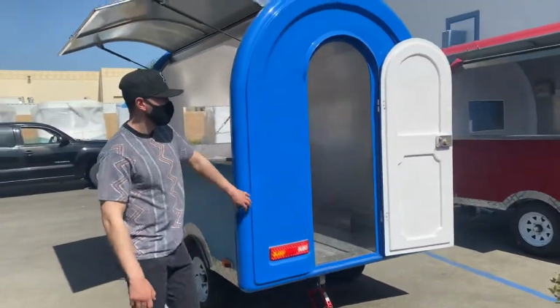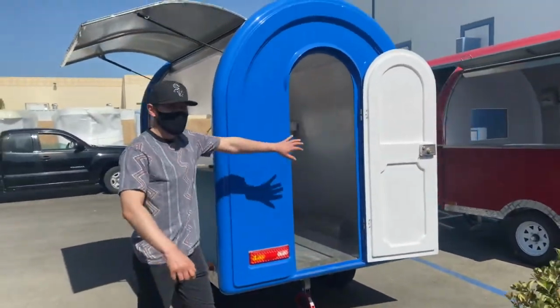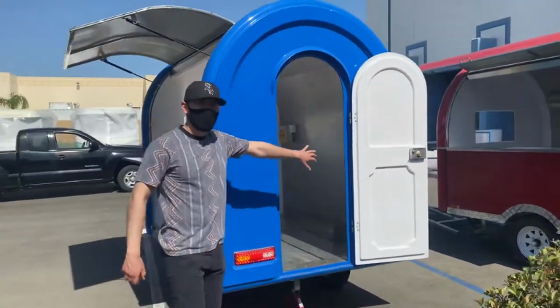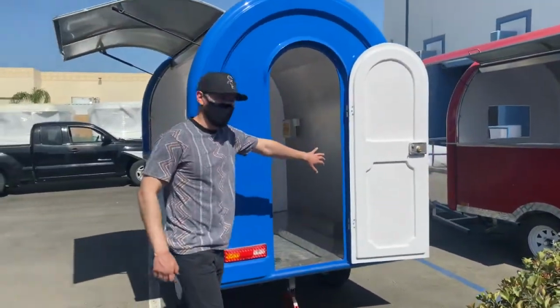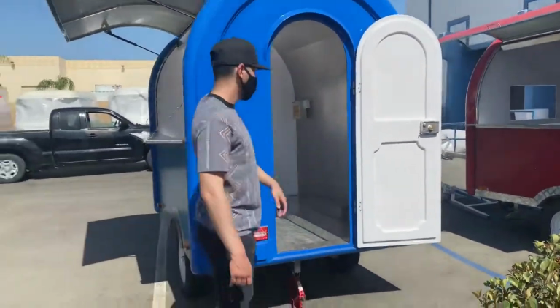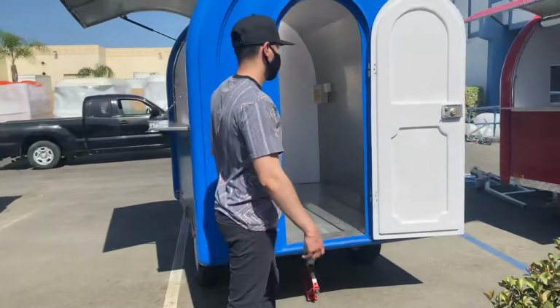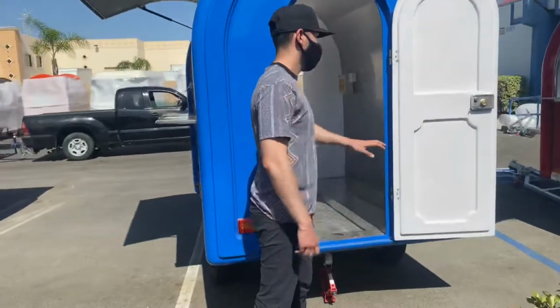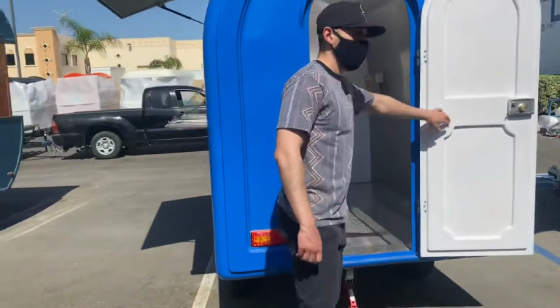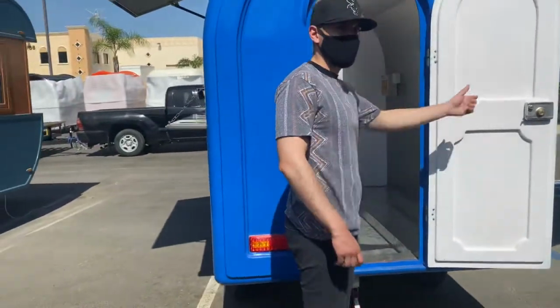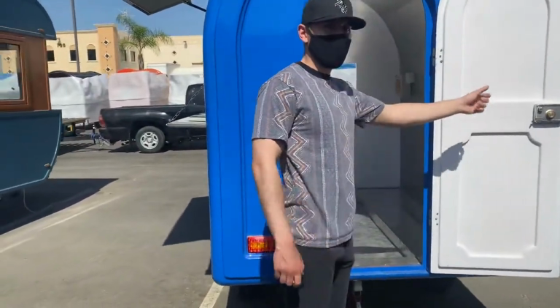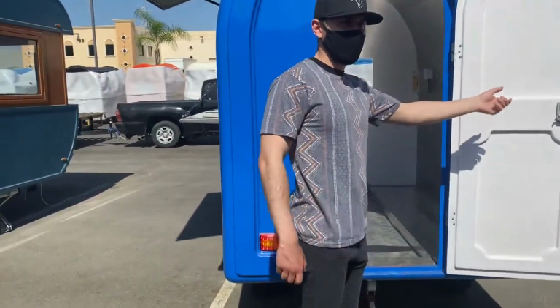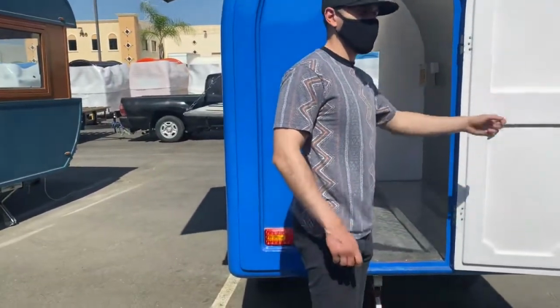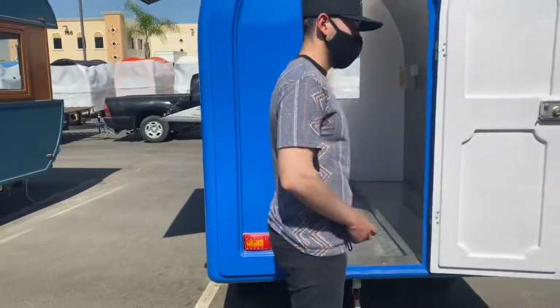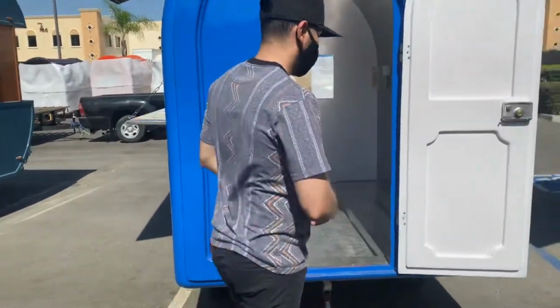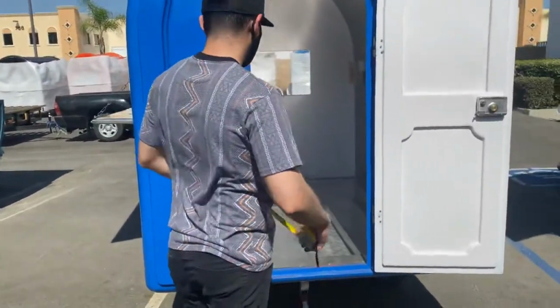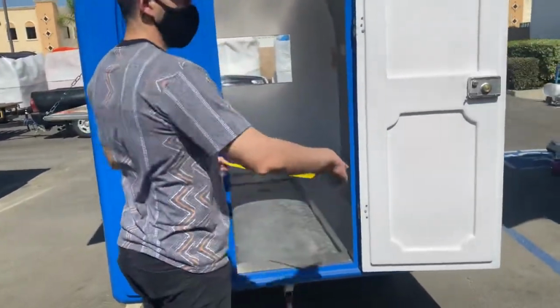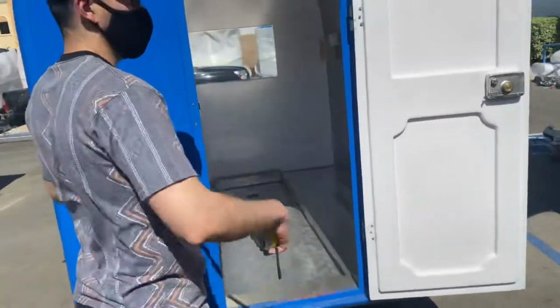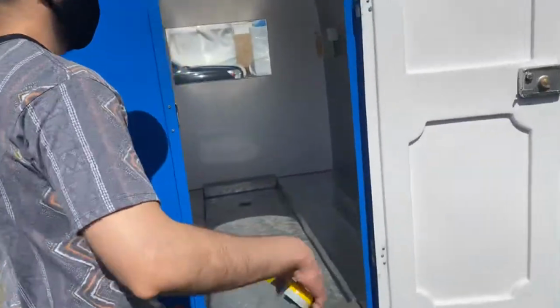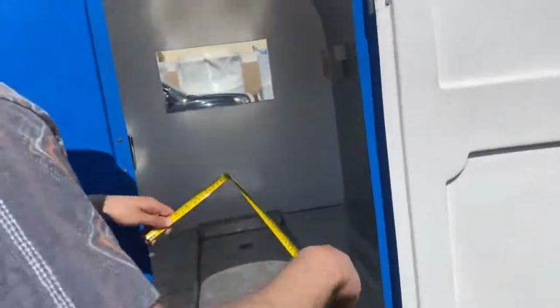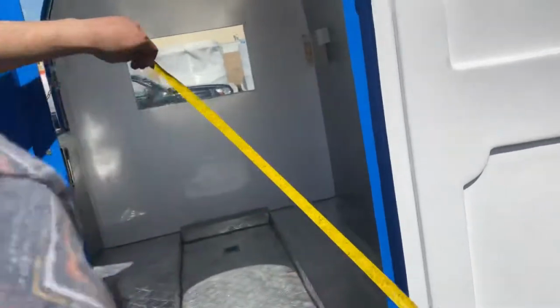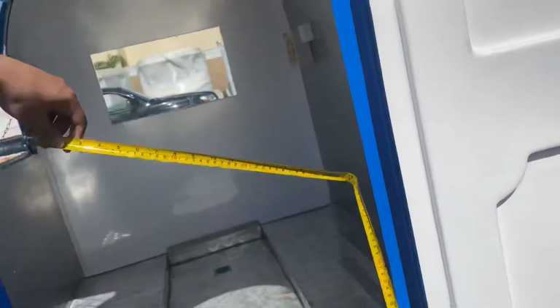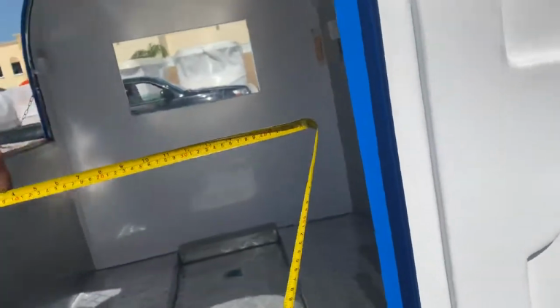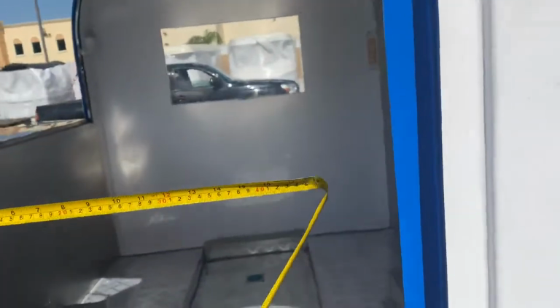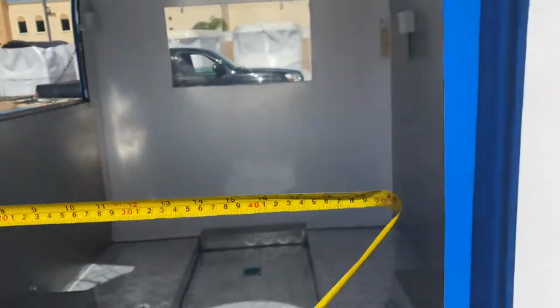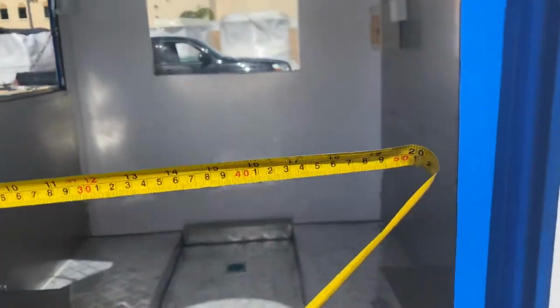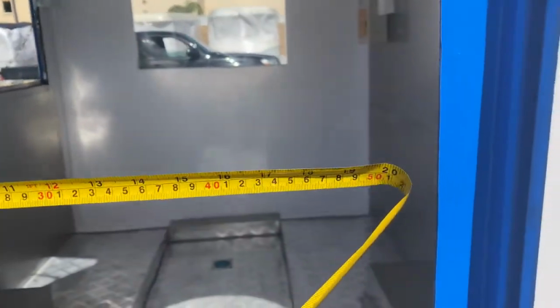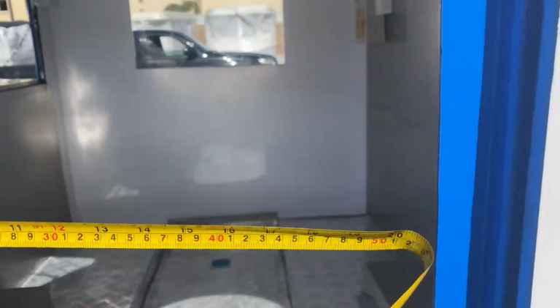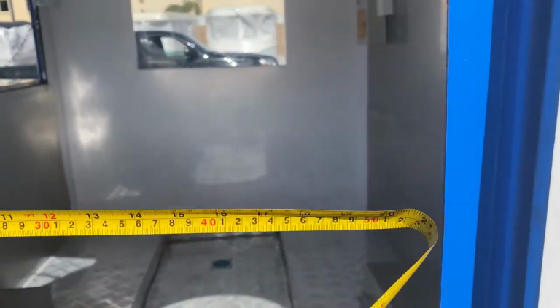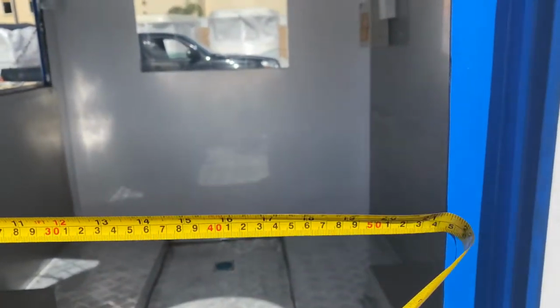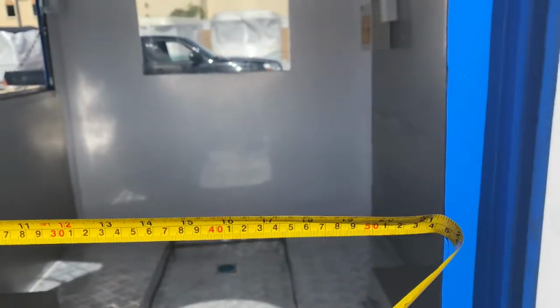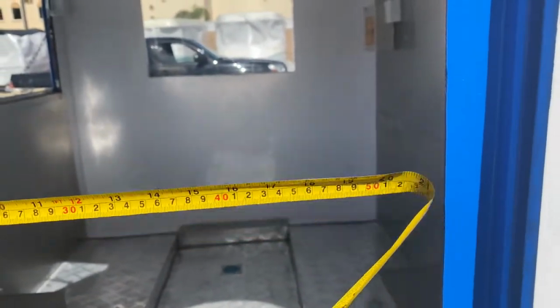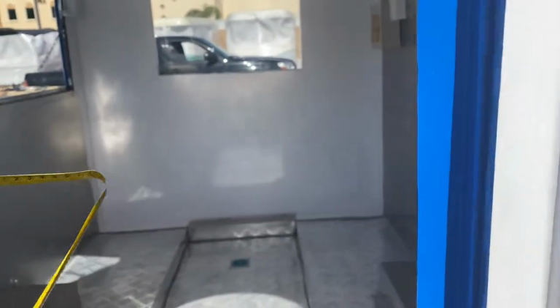The door is going to be on the back. You will be provided with keys as well, so you can lock up that door. The measurement for the doorway here — you're looking at about 21 inches.